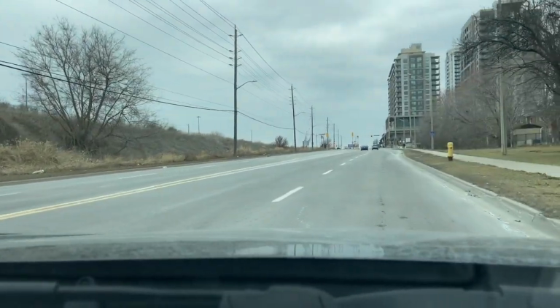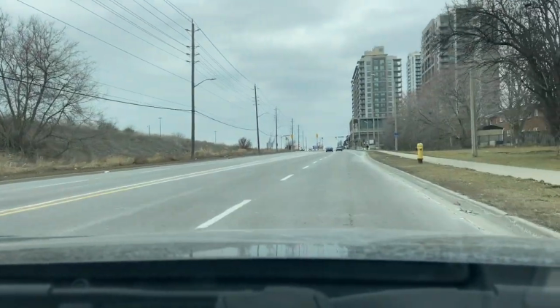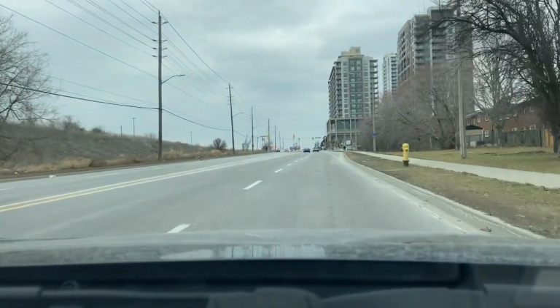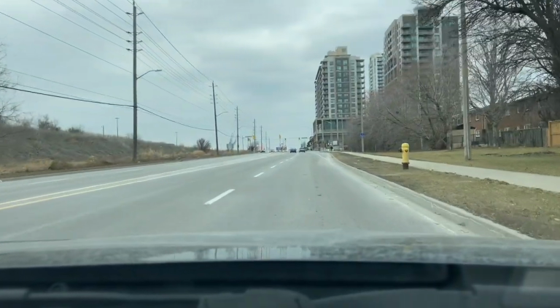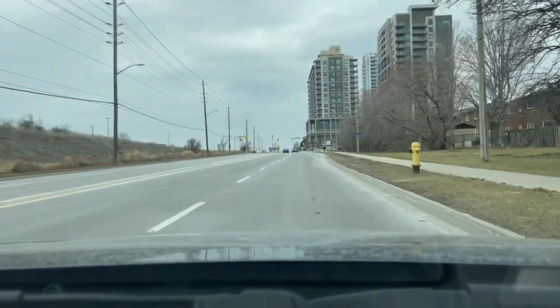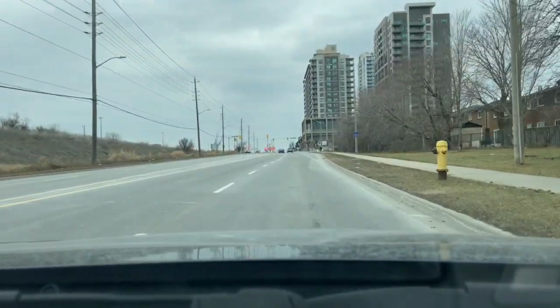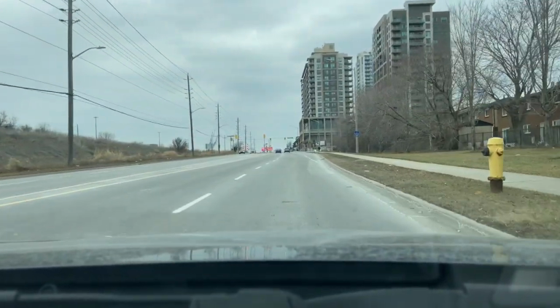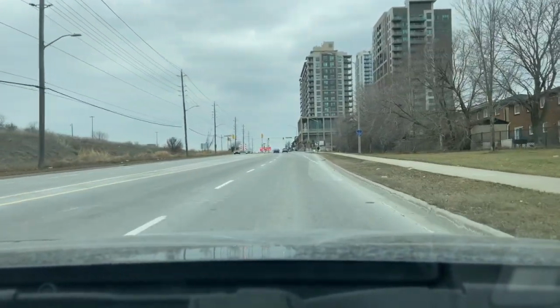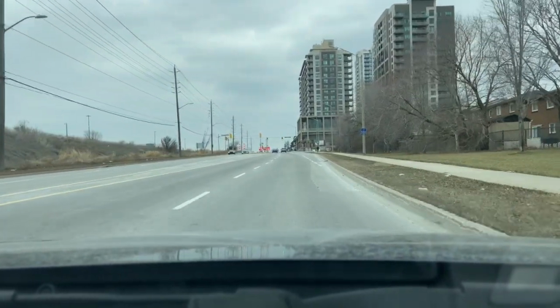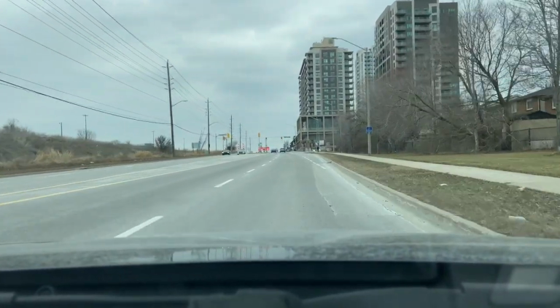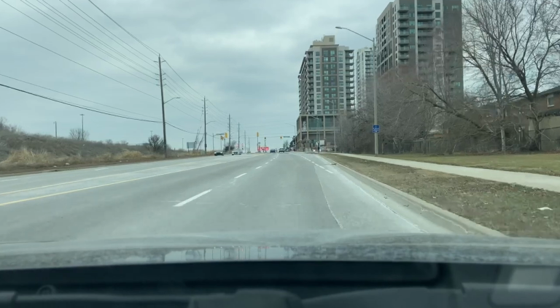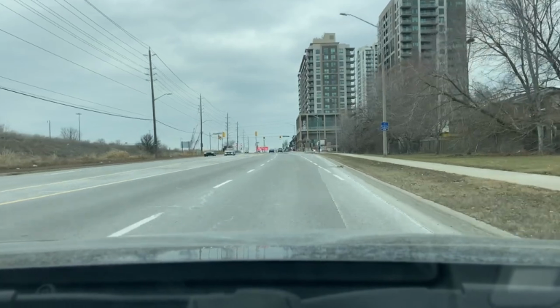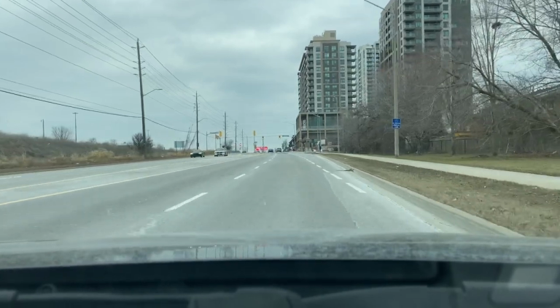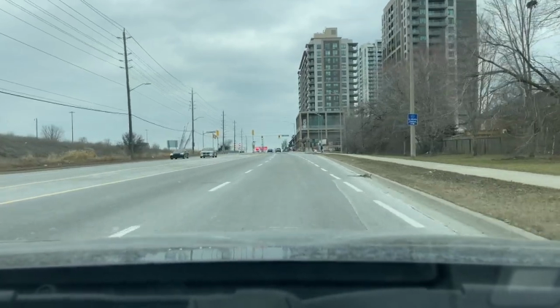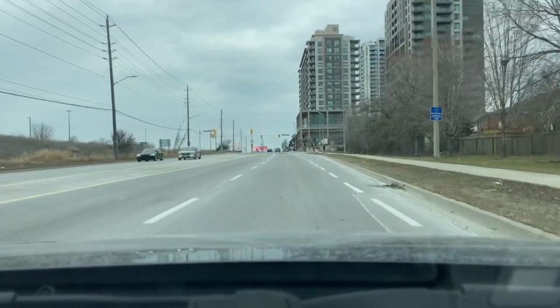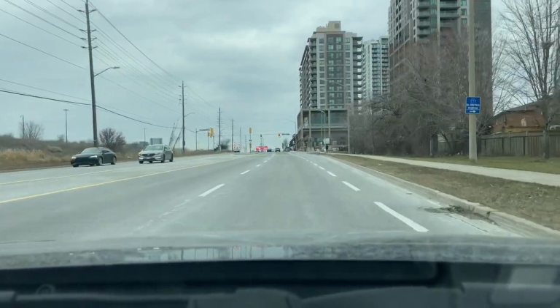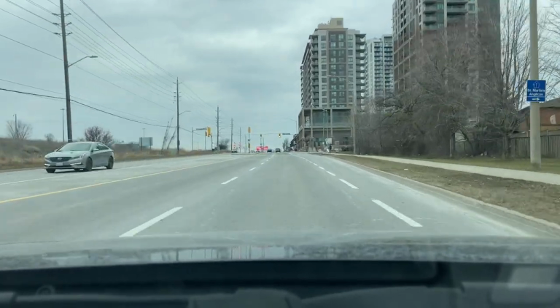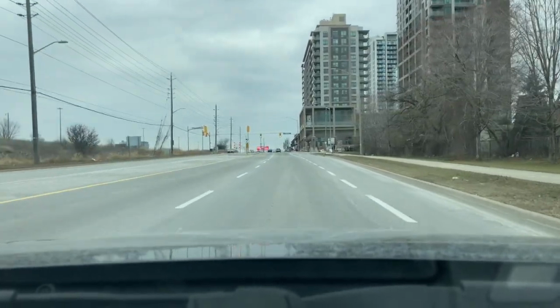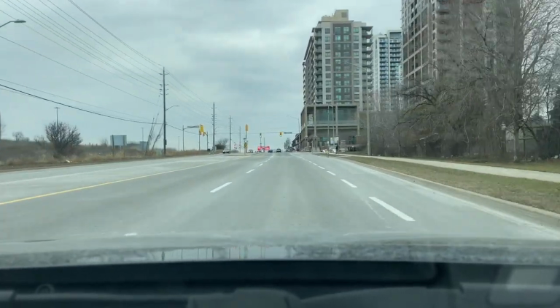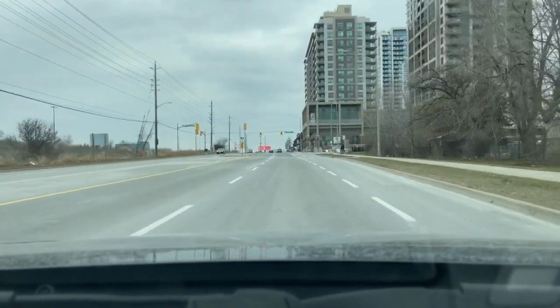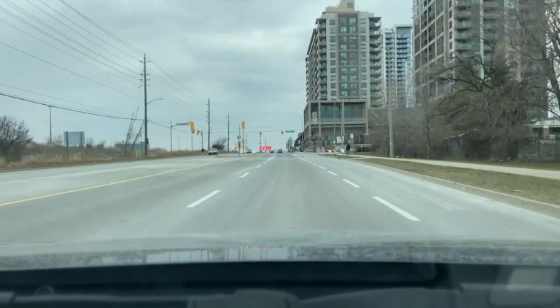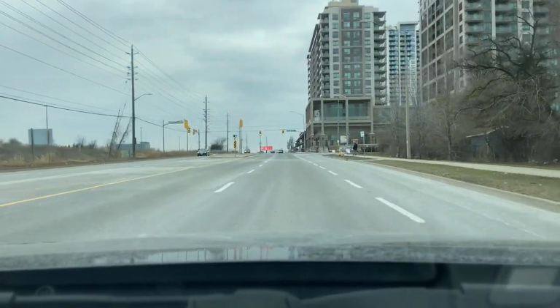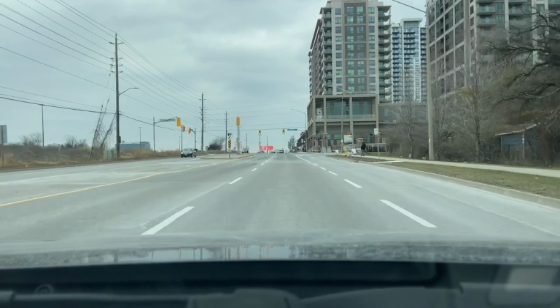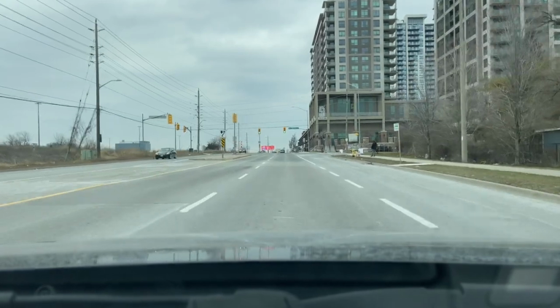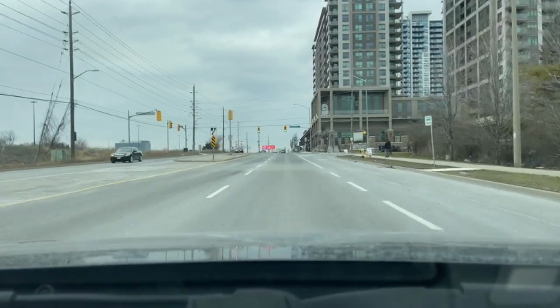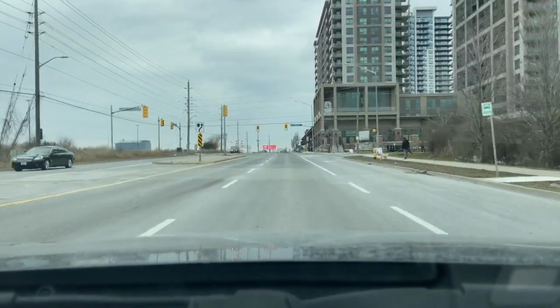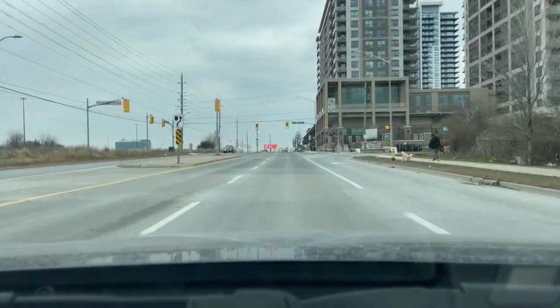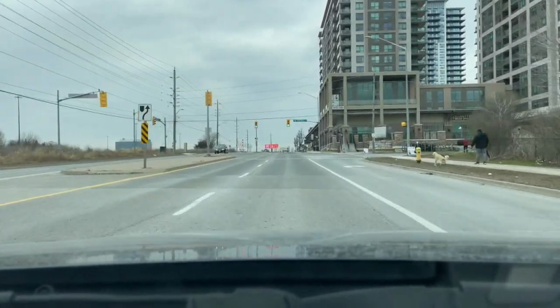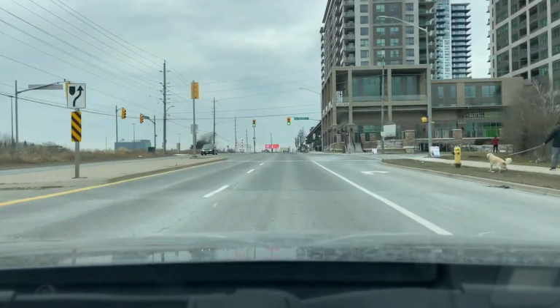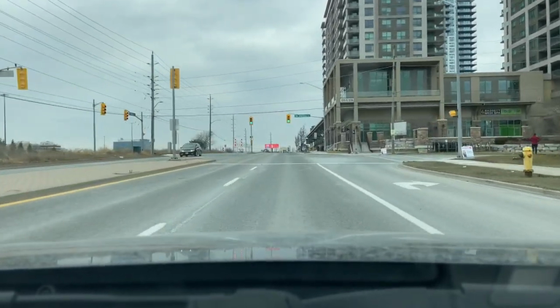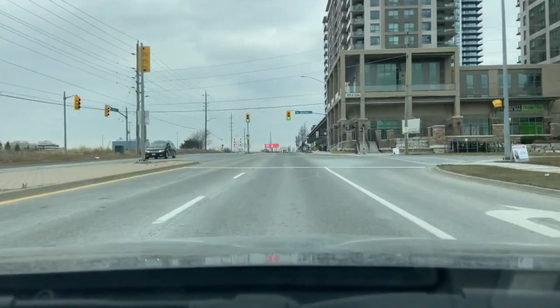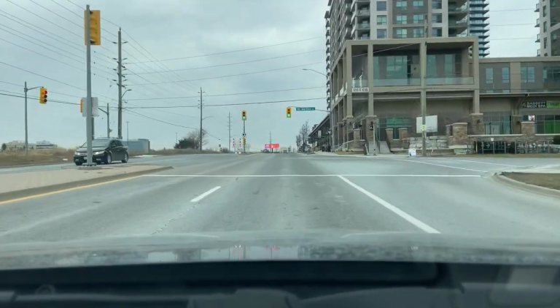Up ahead to the right there you can see the San Francisco by the Bay and the SF3 condos. This is a newer constructed complex and is a mix of retail and residential spaces there.